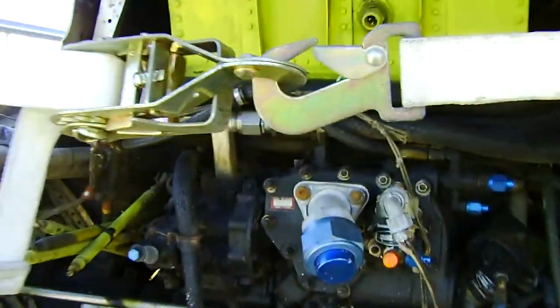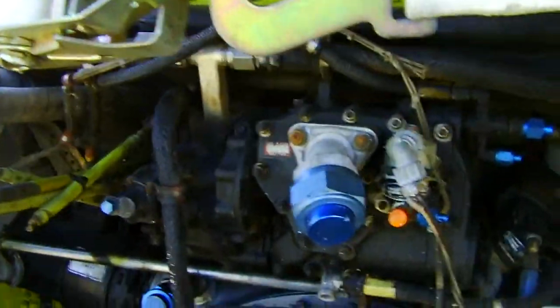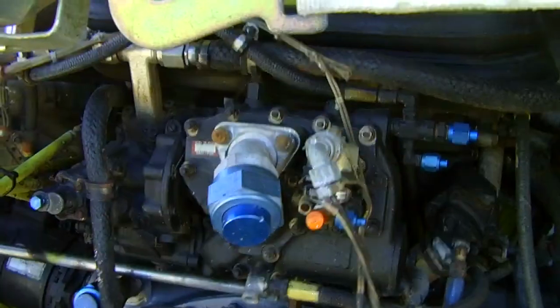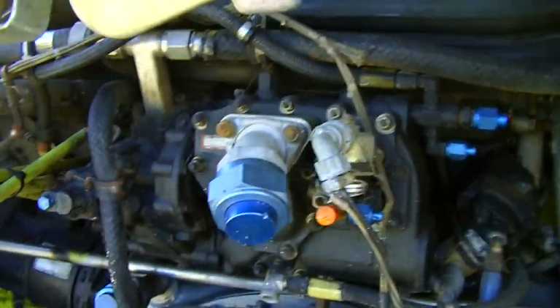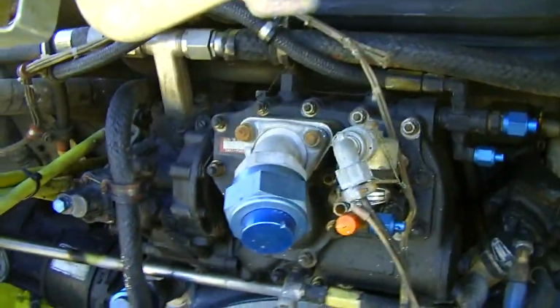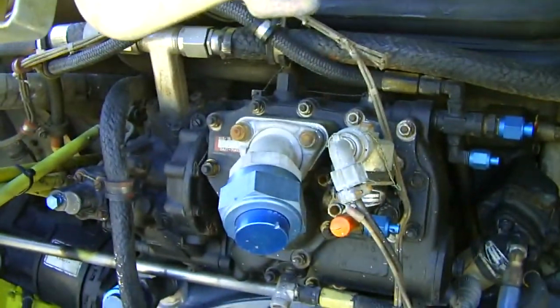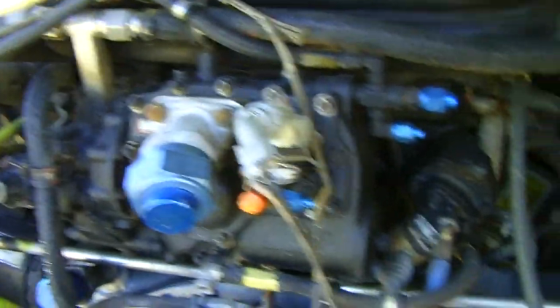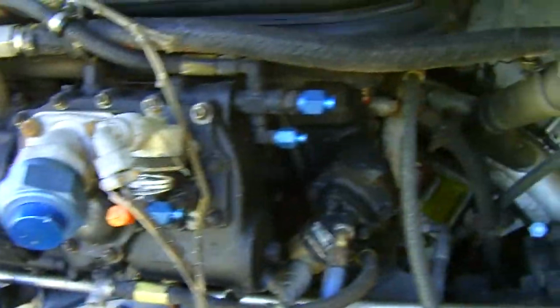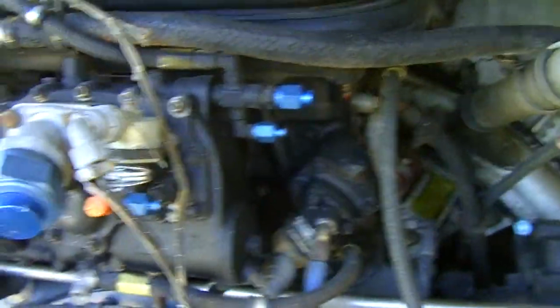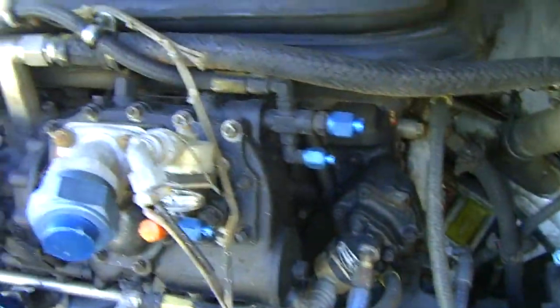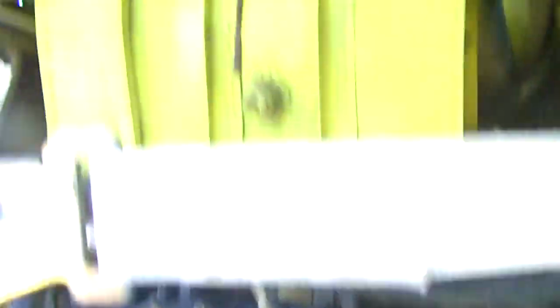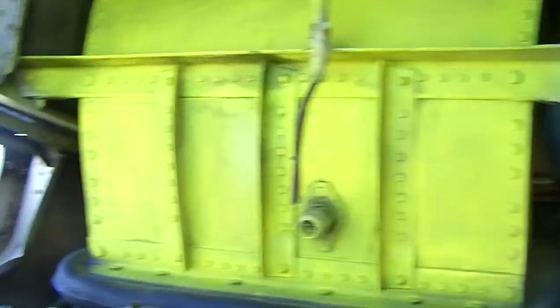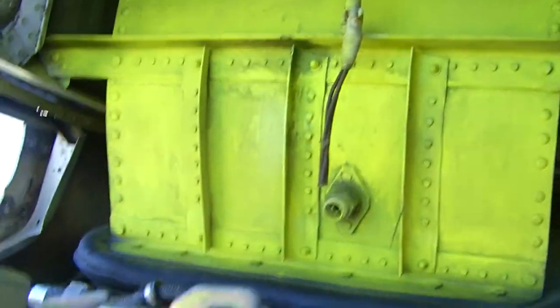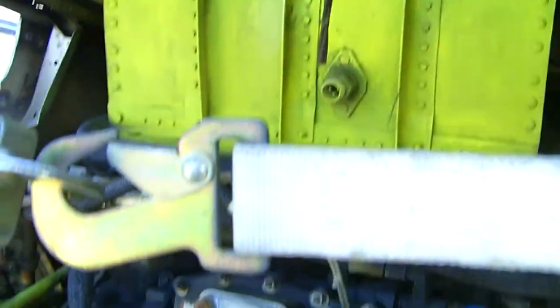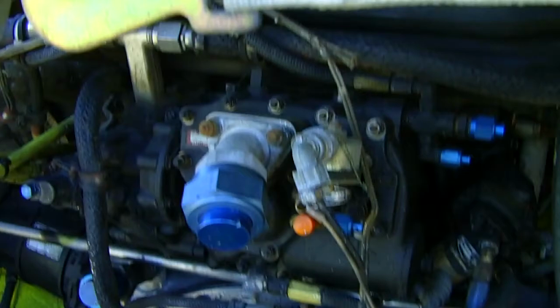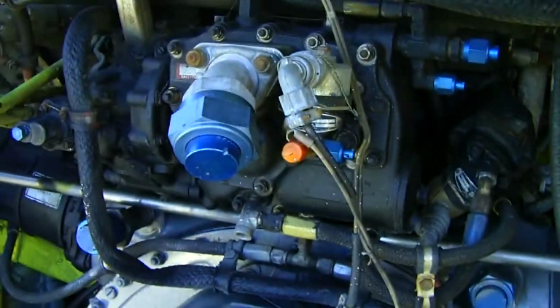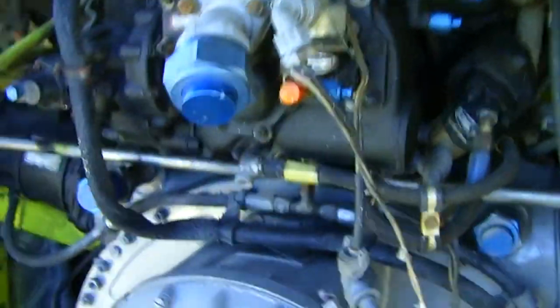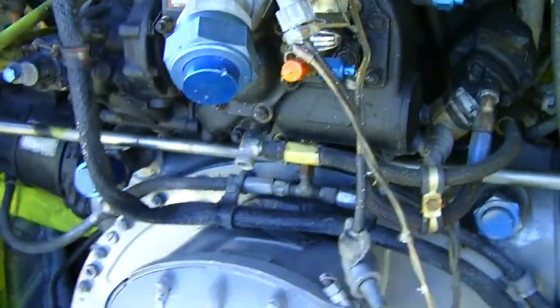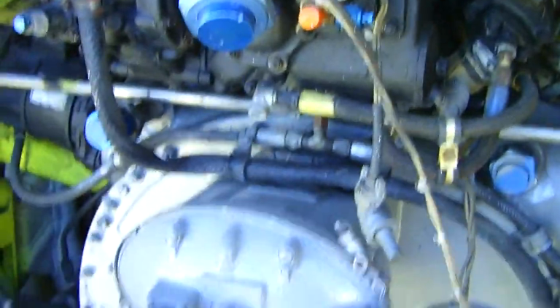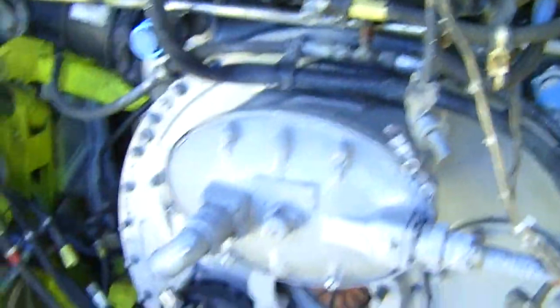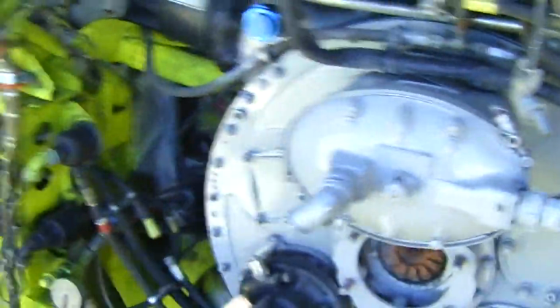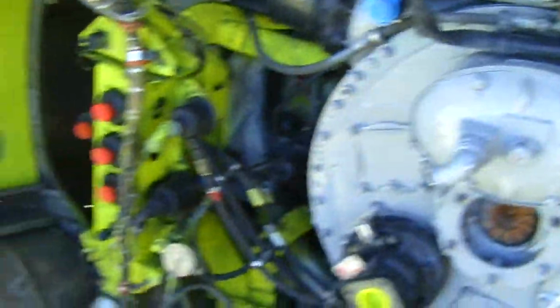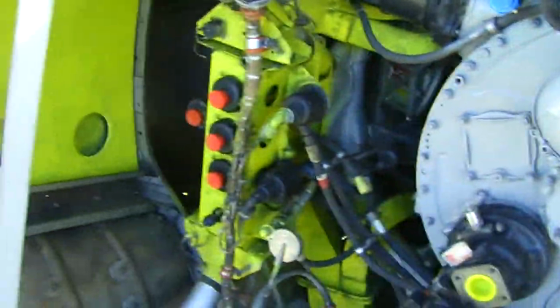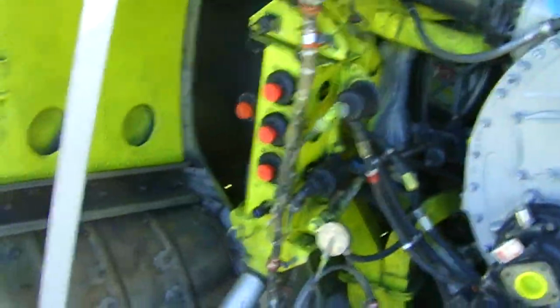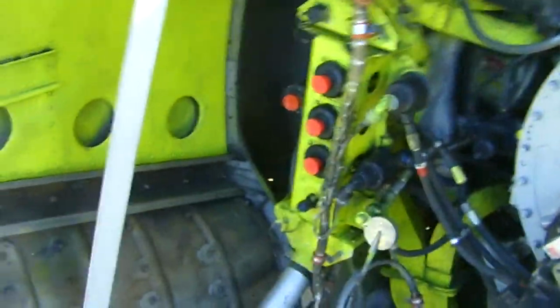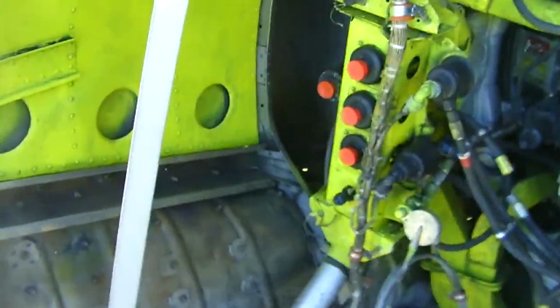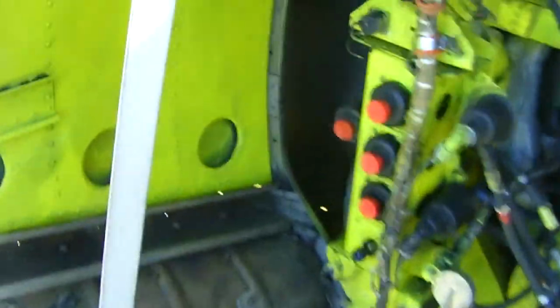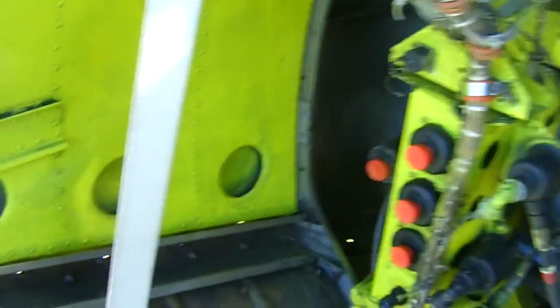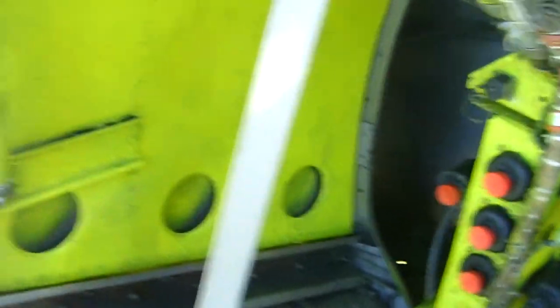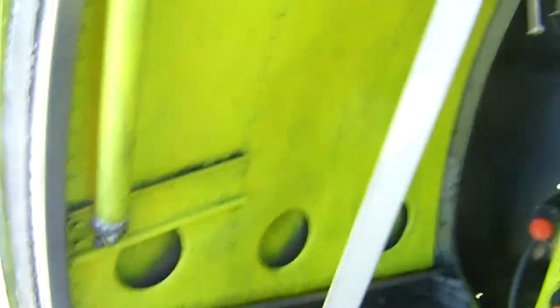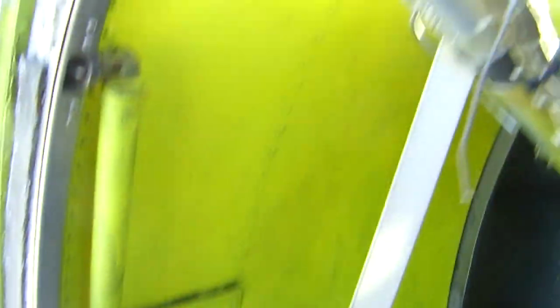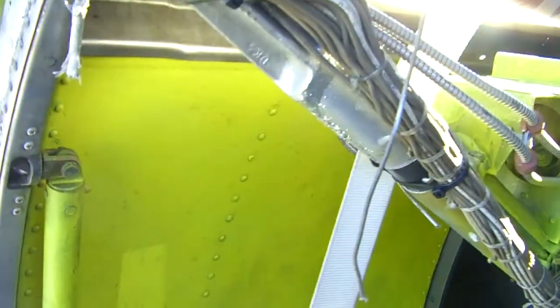There's the carburetor right there, right in front of me. Huge carburetor. That's the intake. Very nicely detailed.